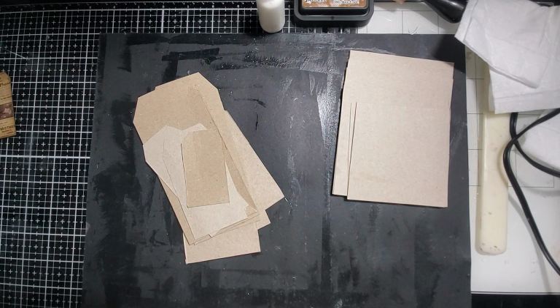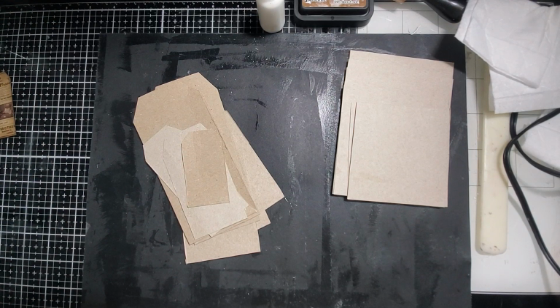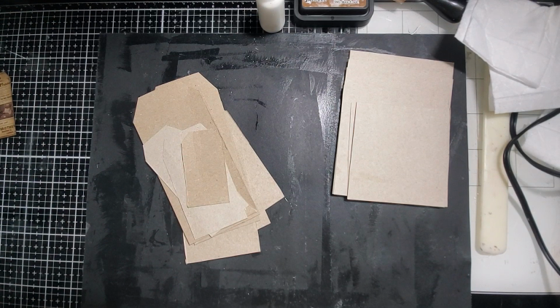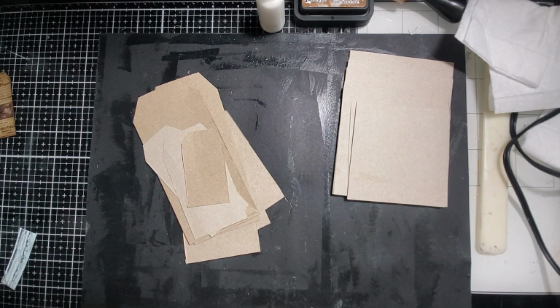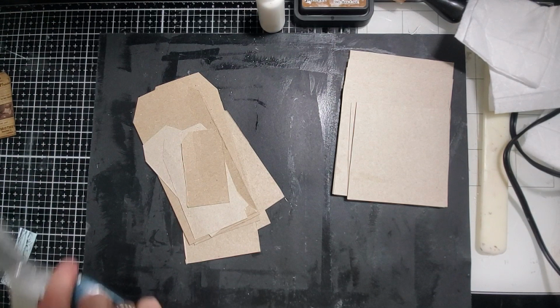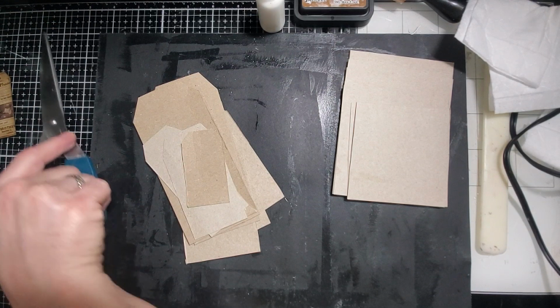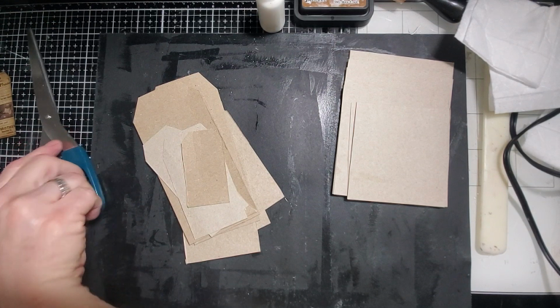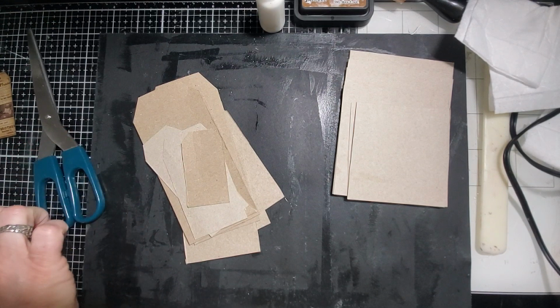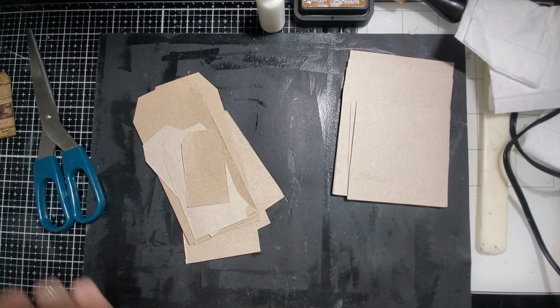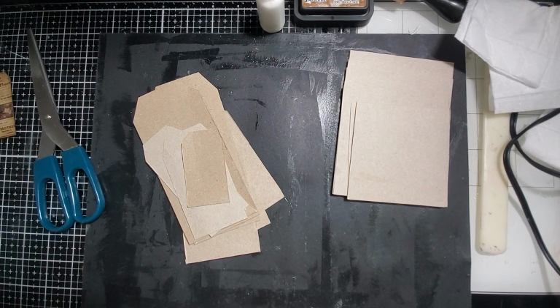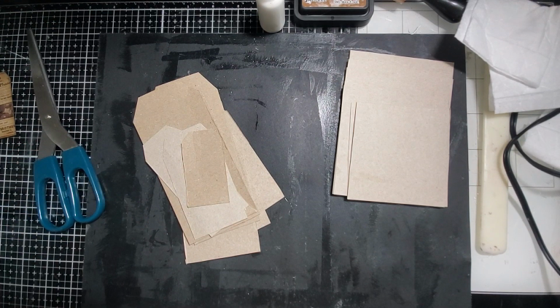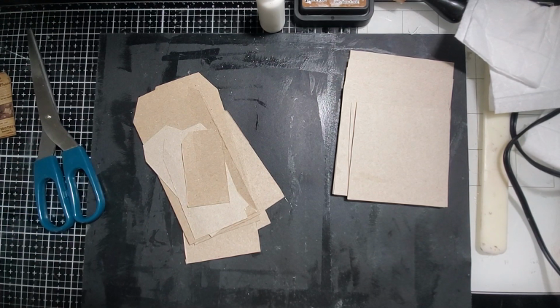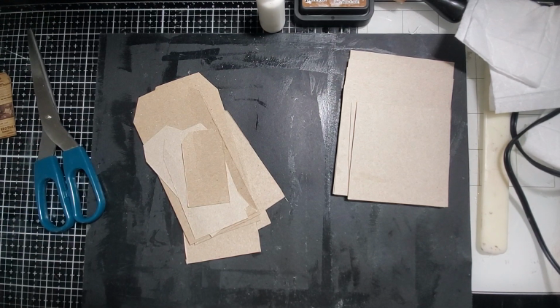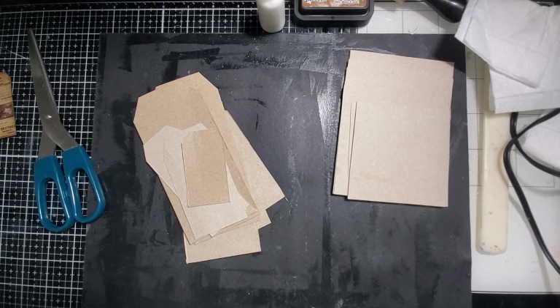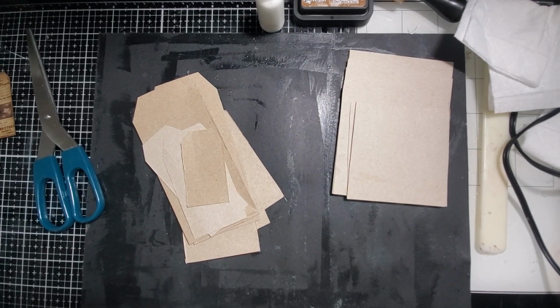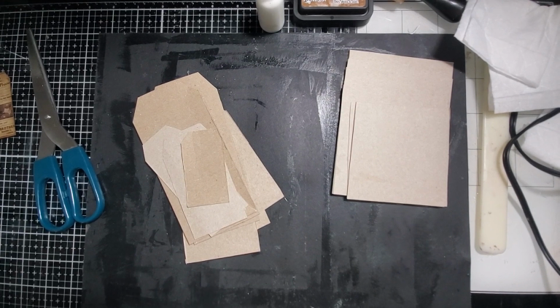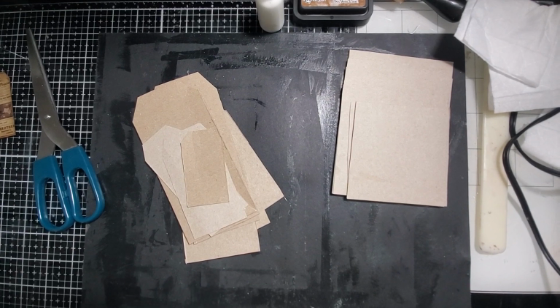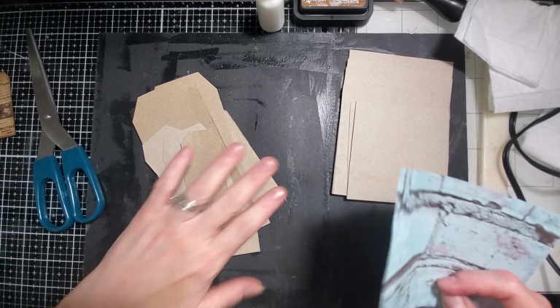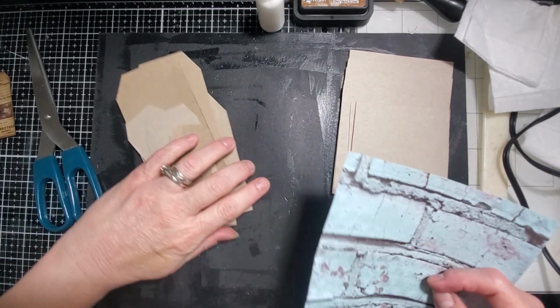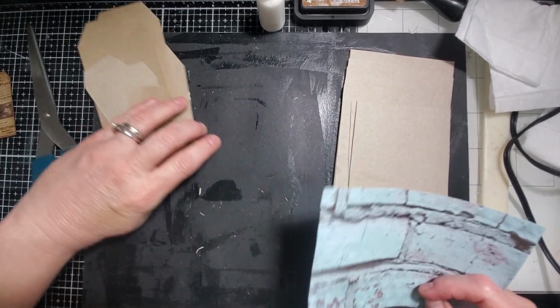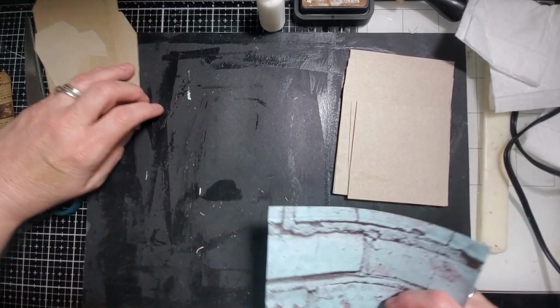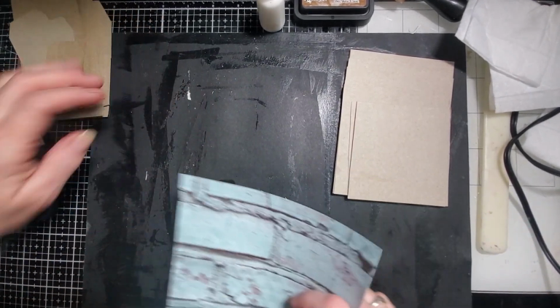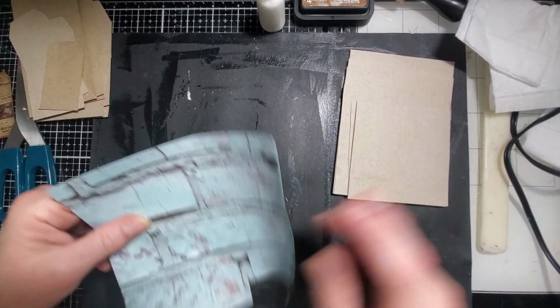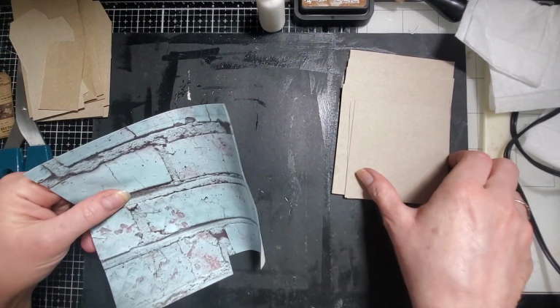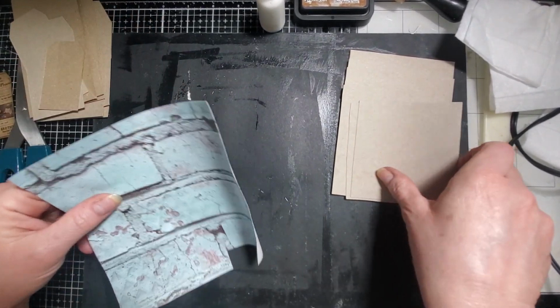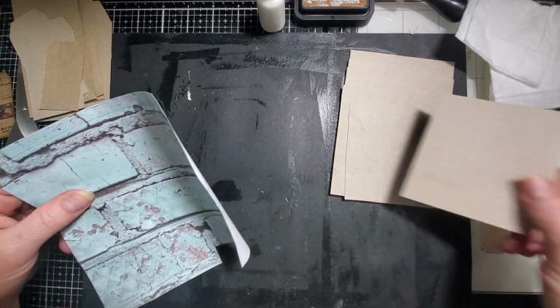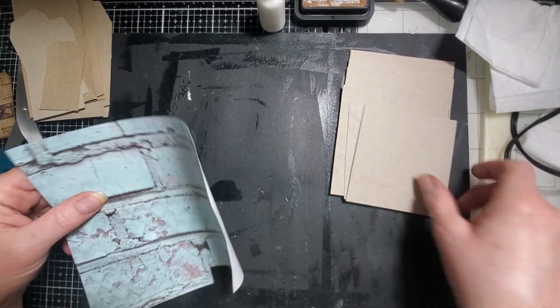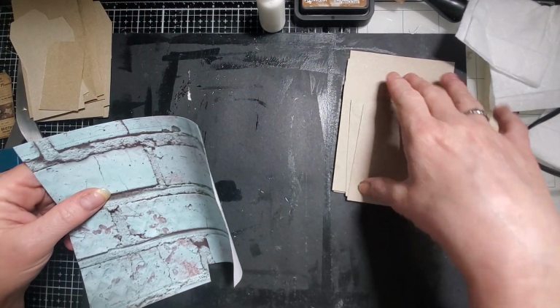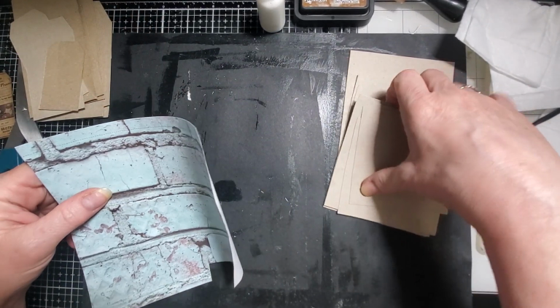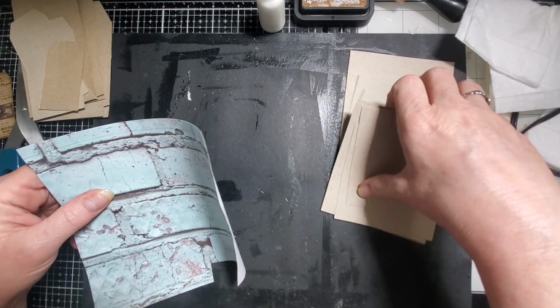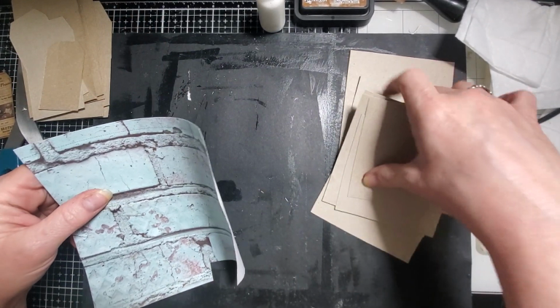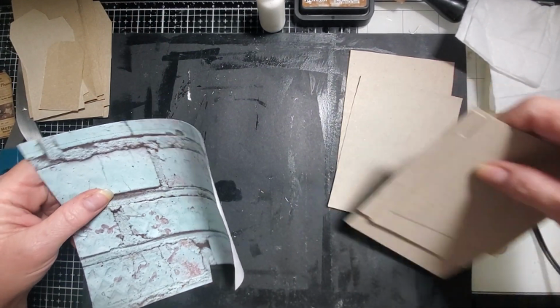All you're going to need is some boxes cut up into tags and cards, whatever sizes you want. And then we are going to do...